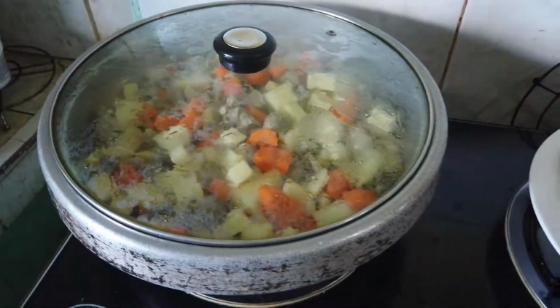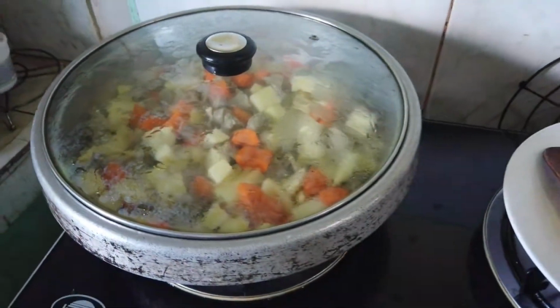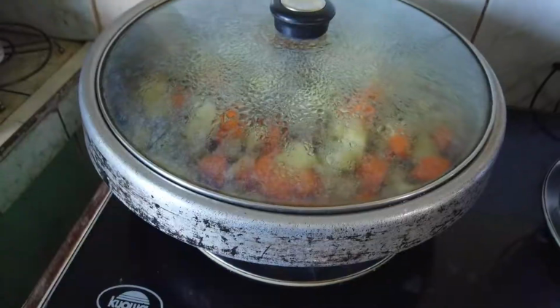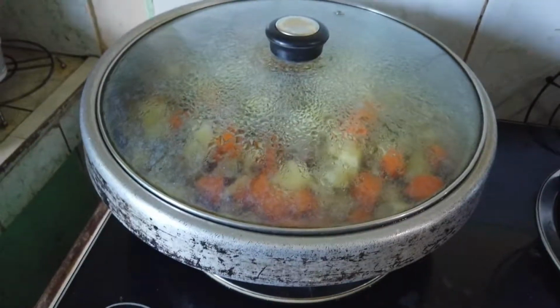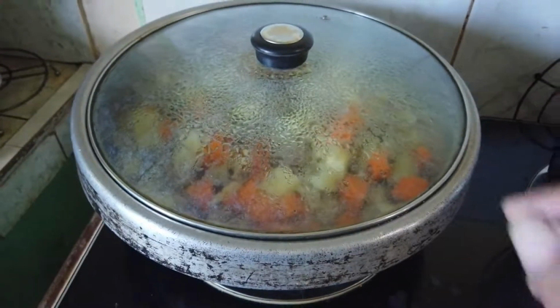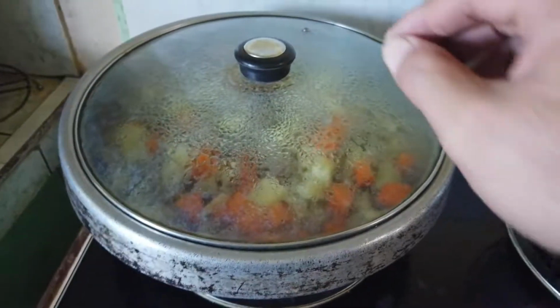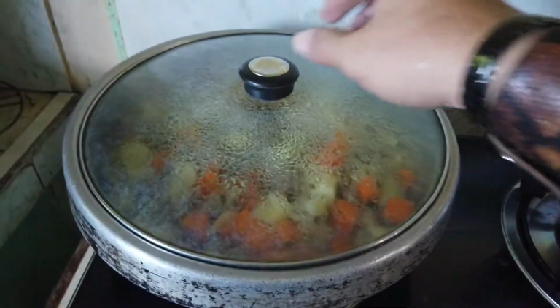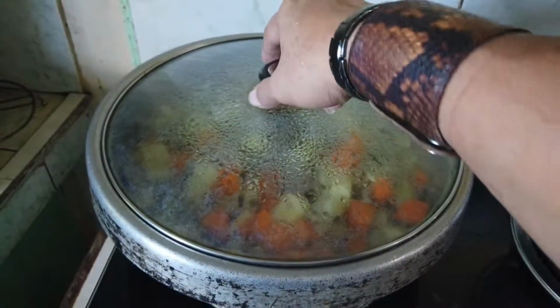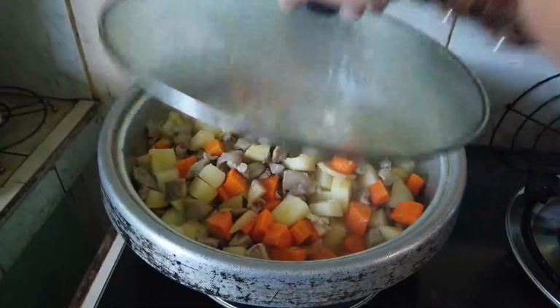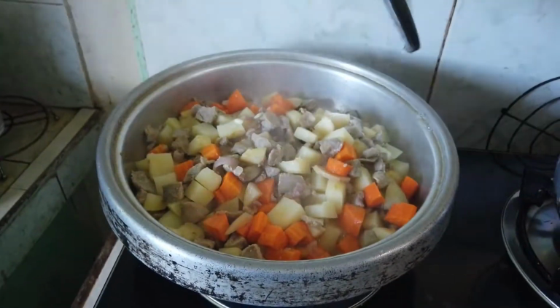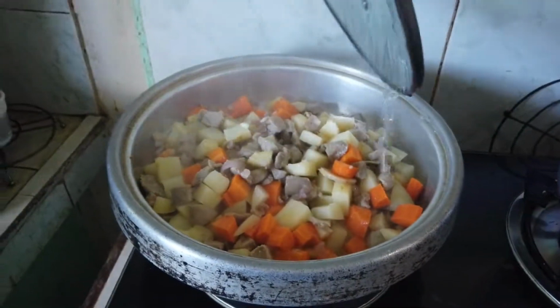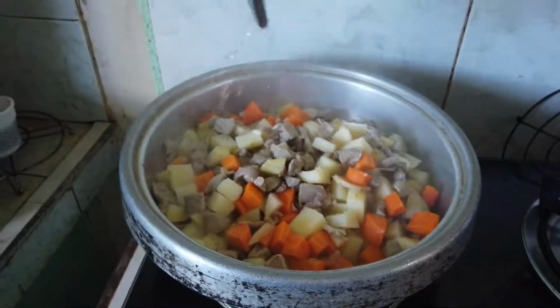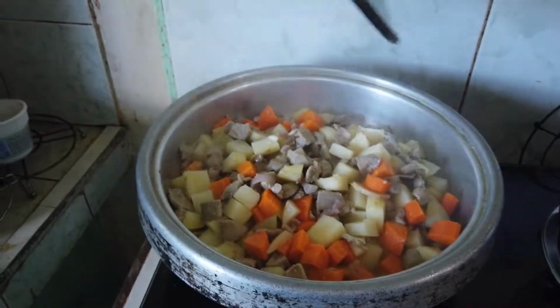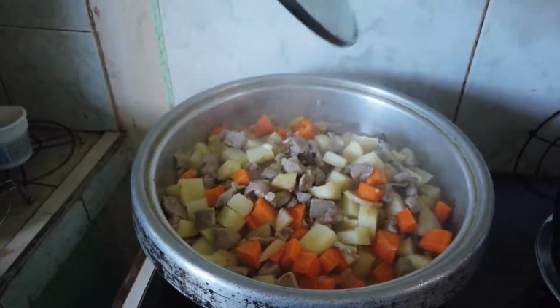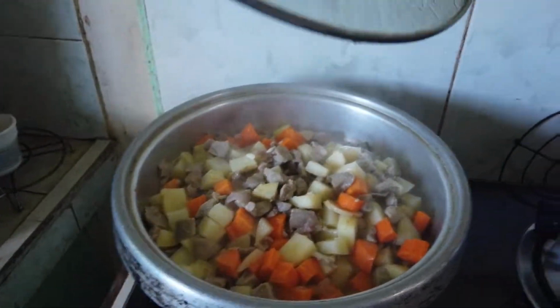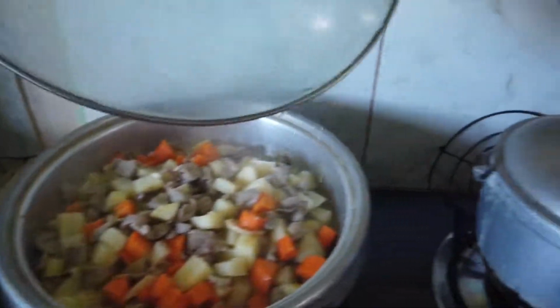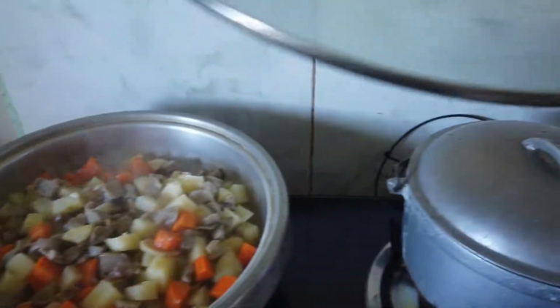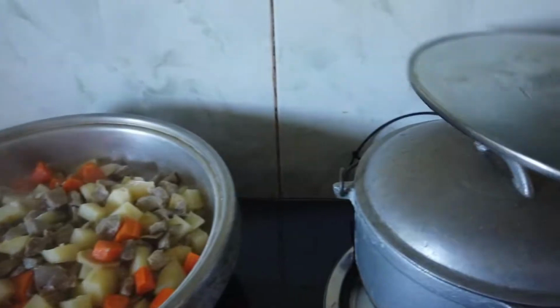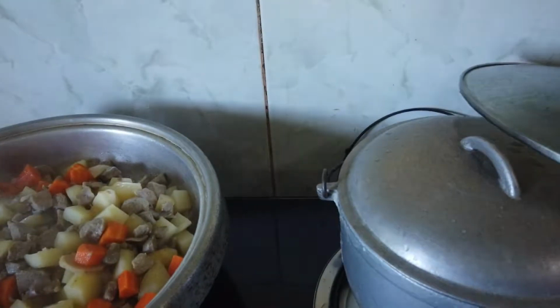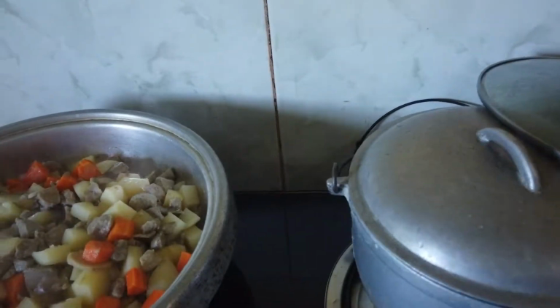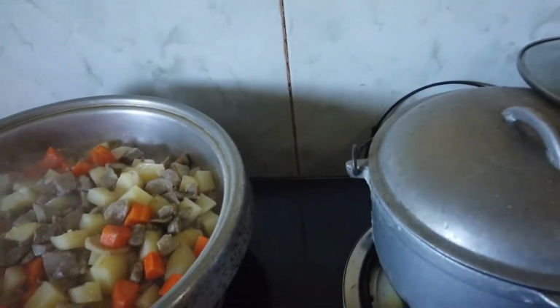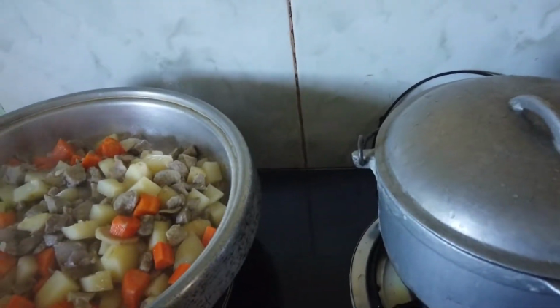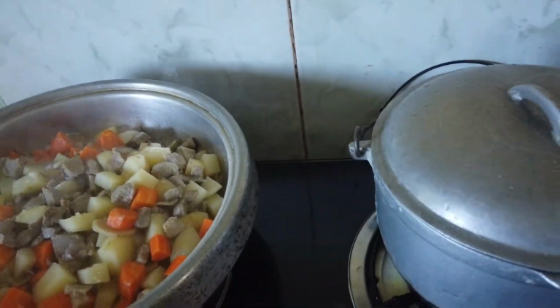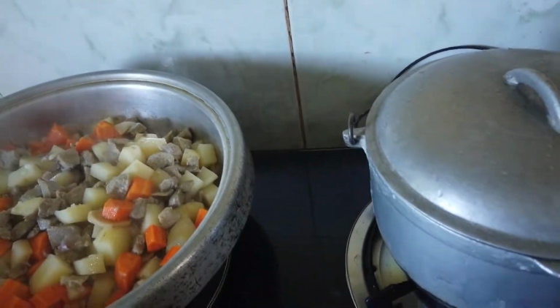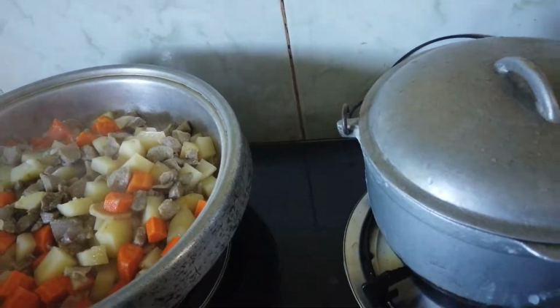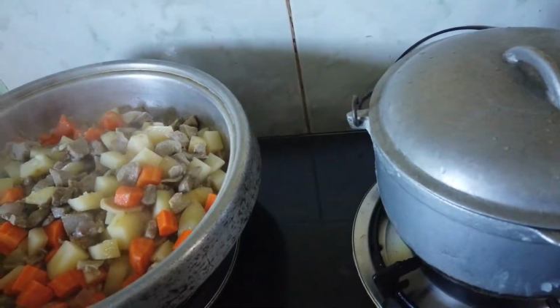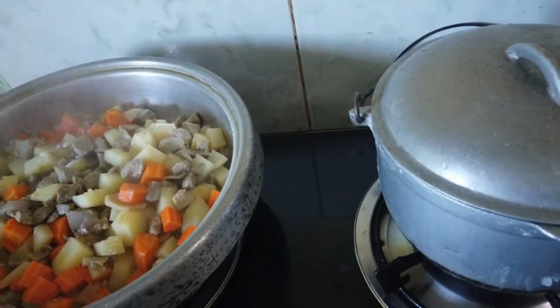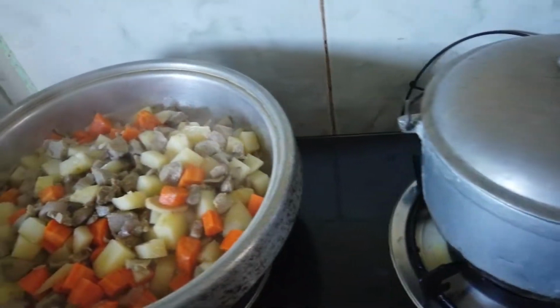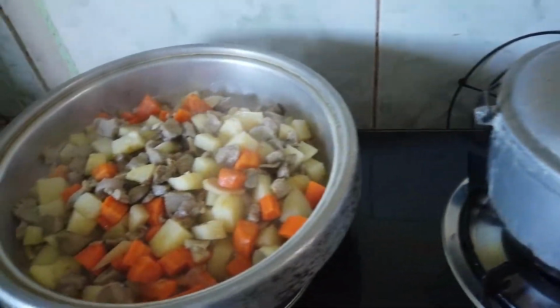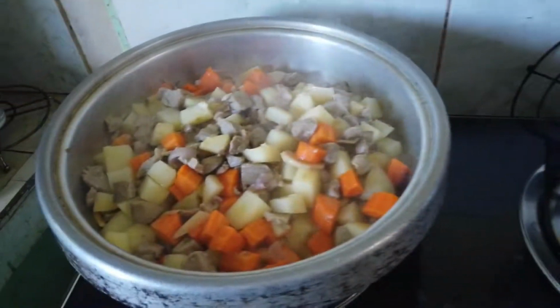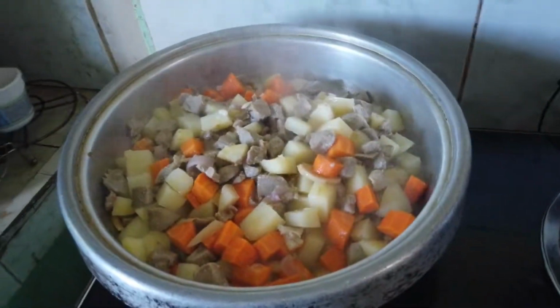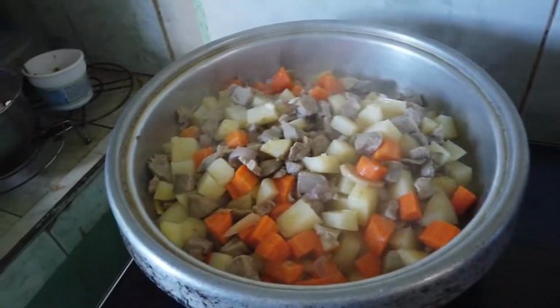Papaklulin natin ng ilang minuto — we'll let it boil for a few minutes. Then we'll check if the potatoes and carrots are already tender — chicheck natin kung malambak na ba ang patatas at carrots.